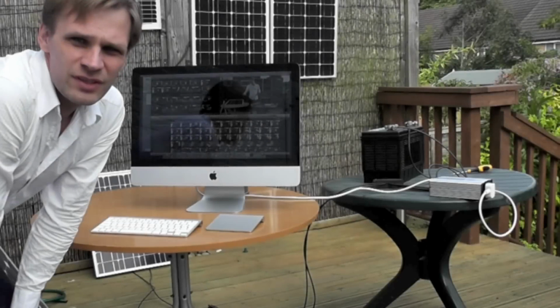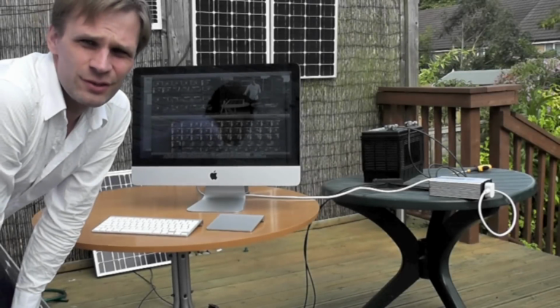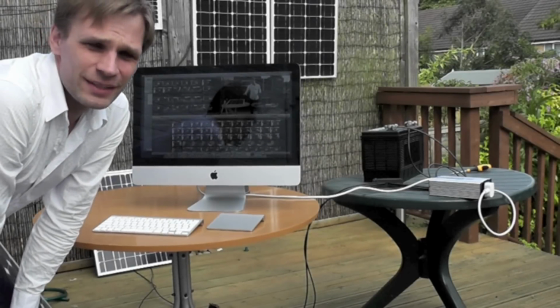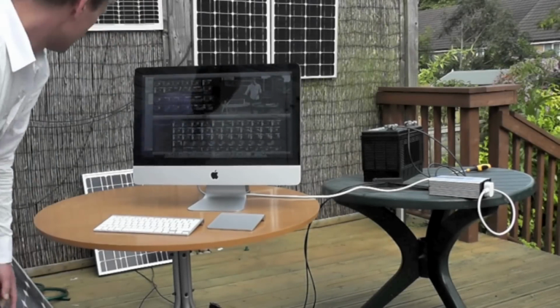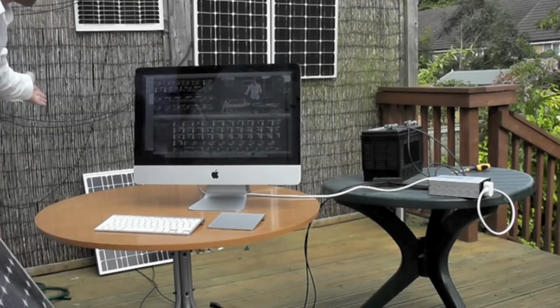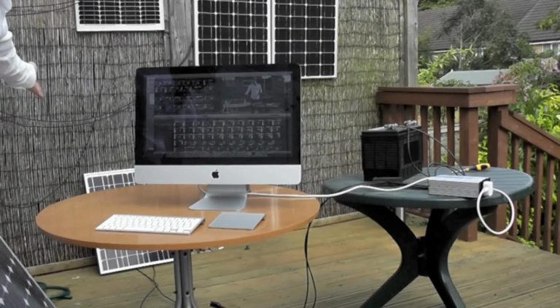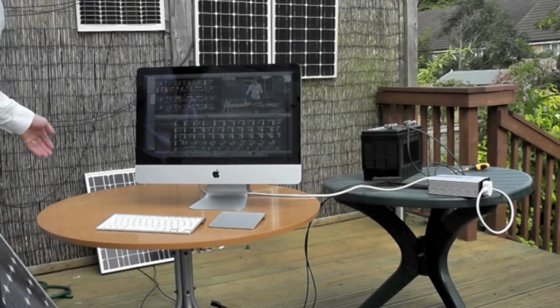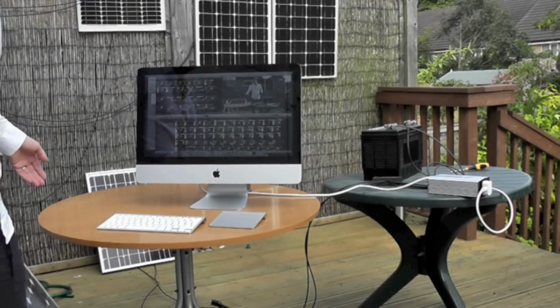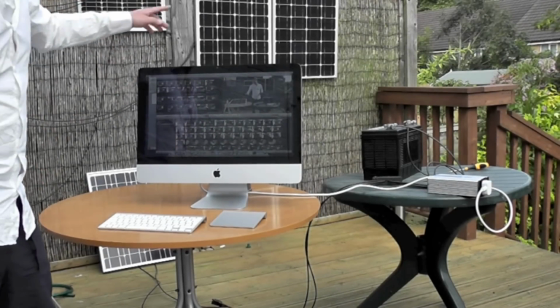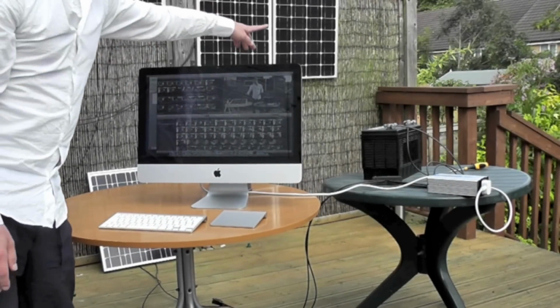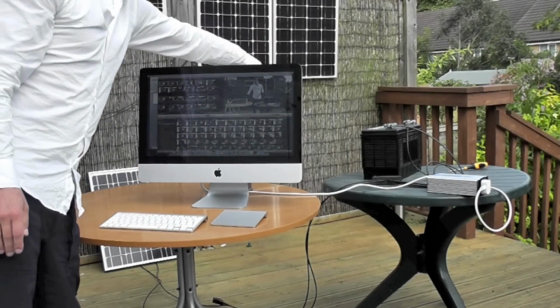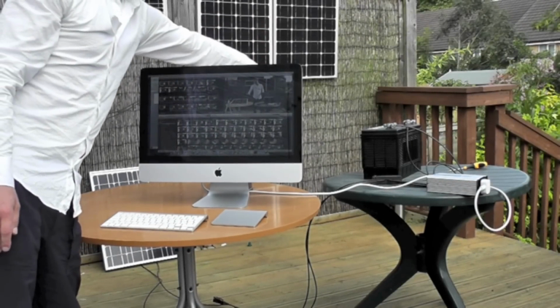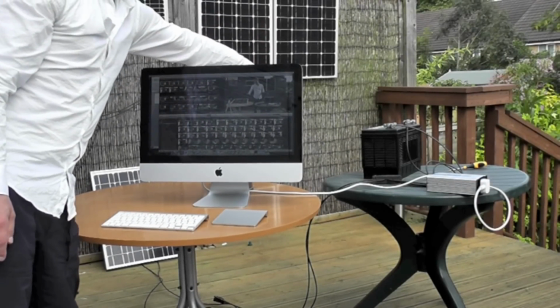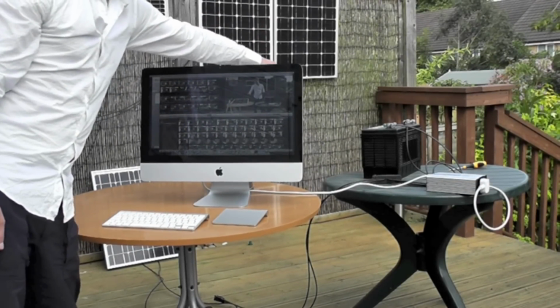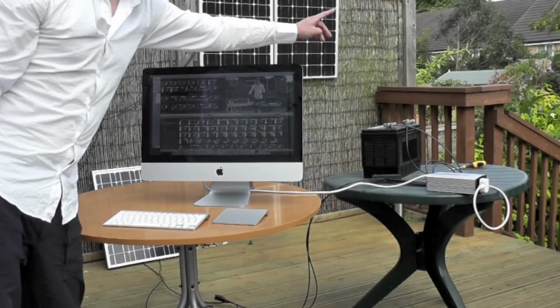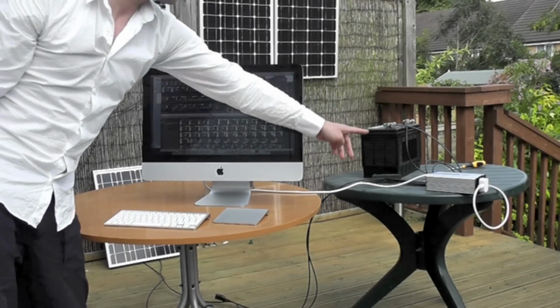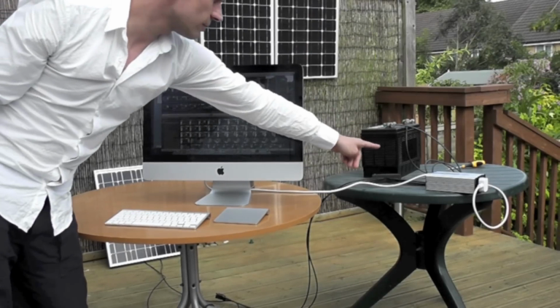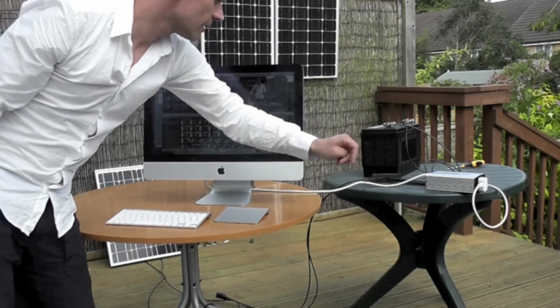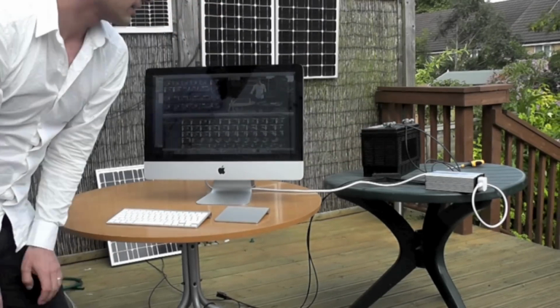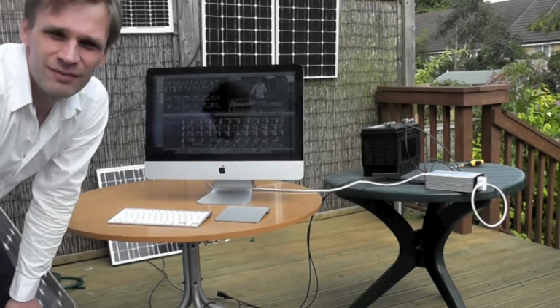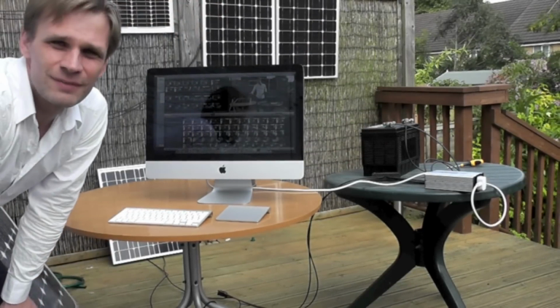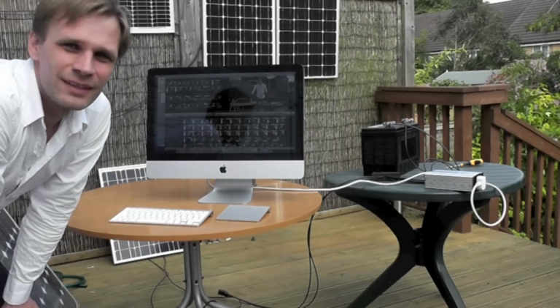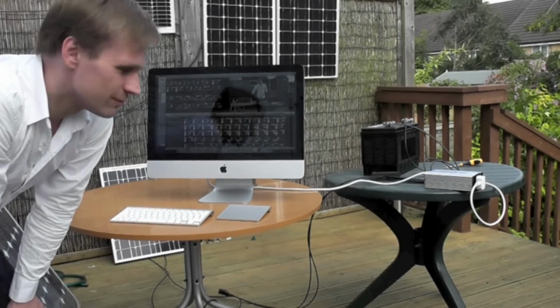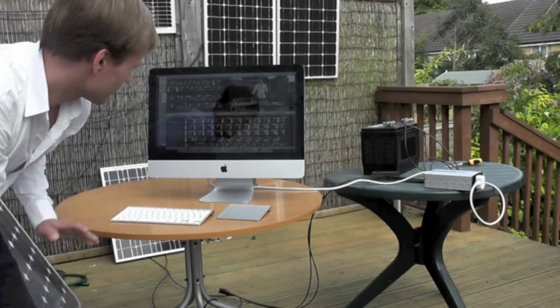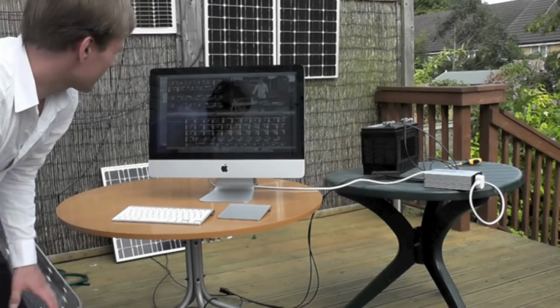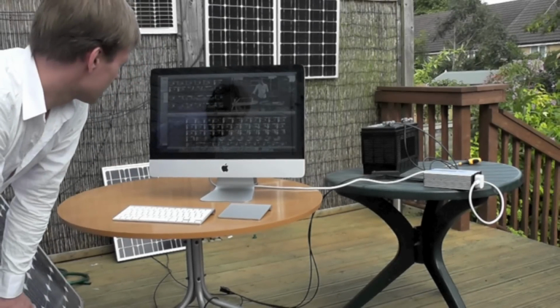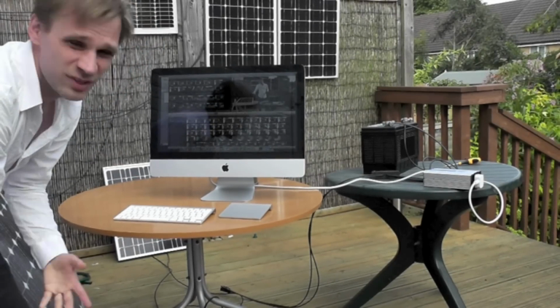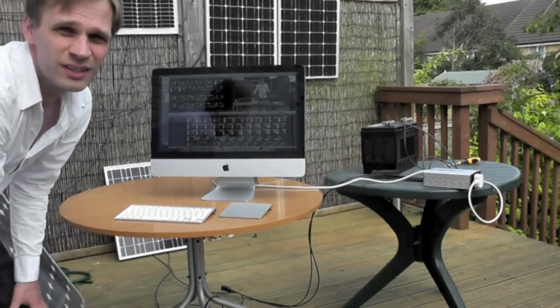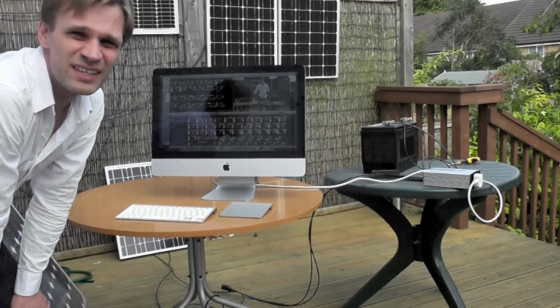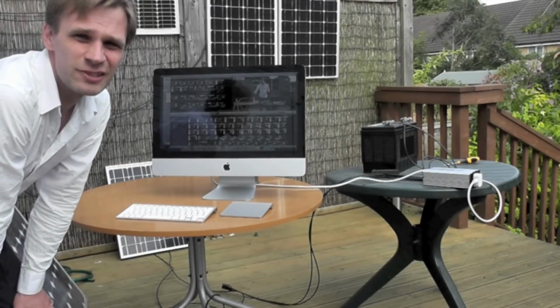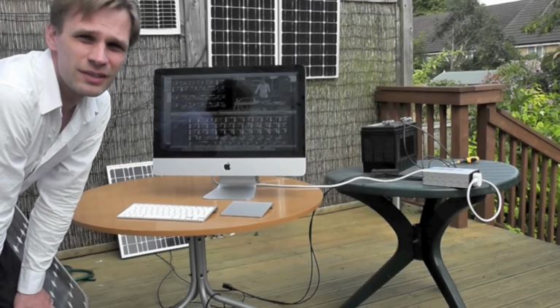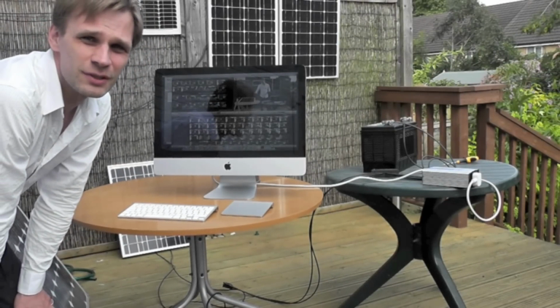So here it is all working. You've got the solar panel there, charging the battery by the charge controller. Then coming out through the charge controller, the lead to the inverter. And the inverter is what powers this computer, just like the mains electricity would power the computer.